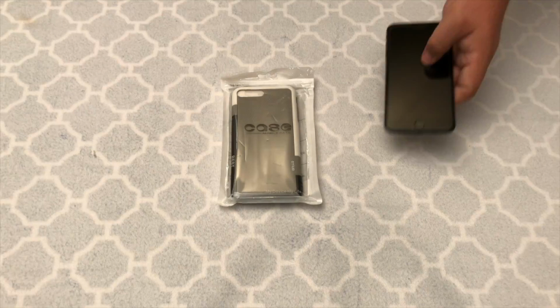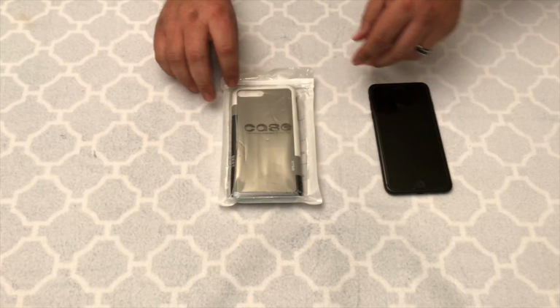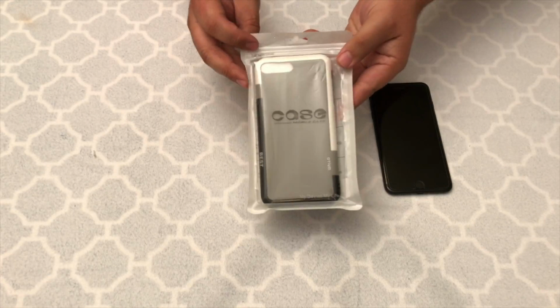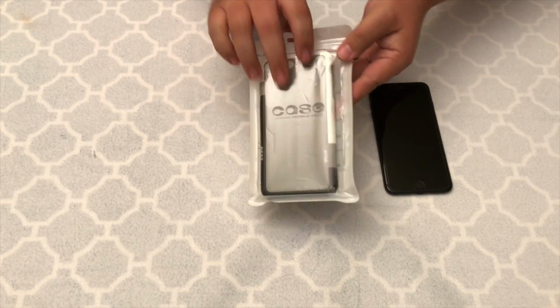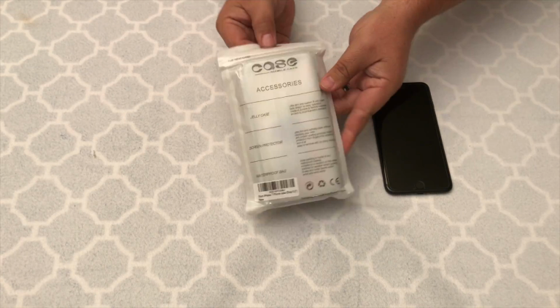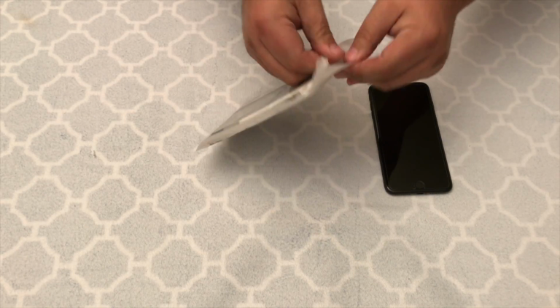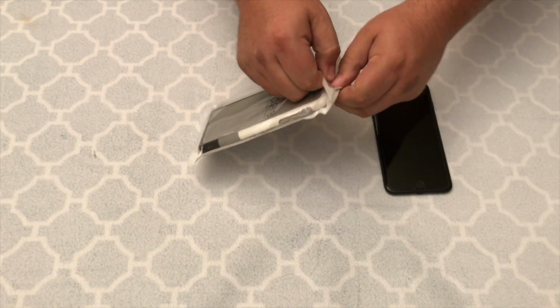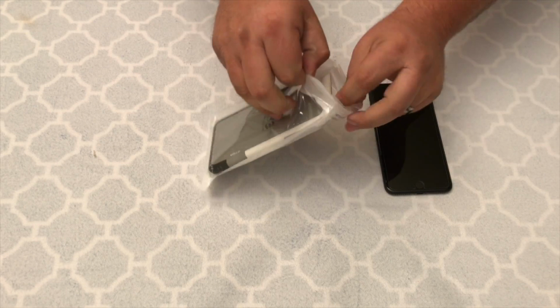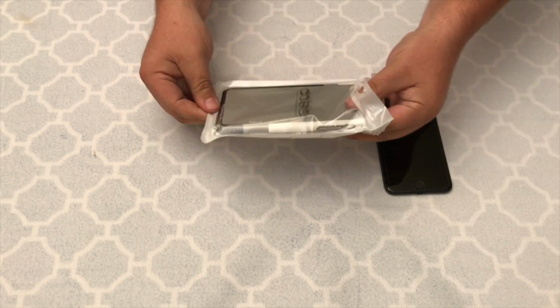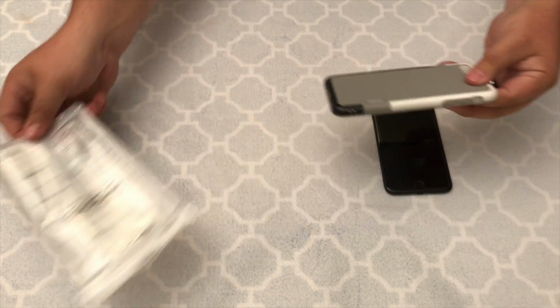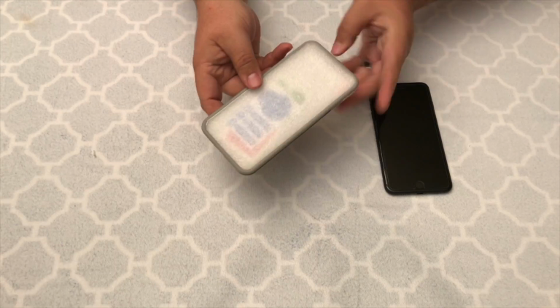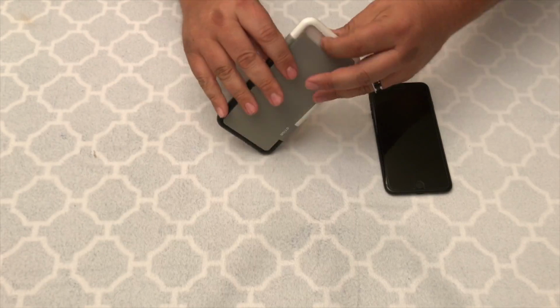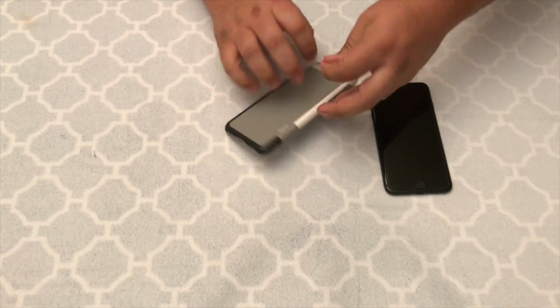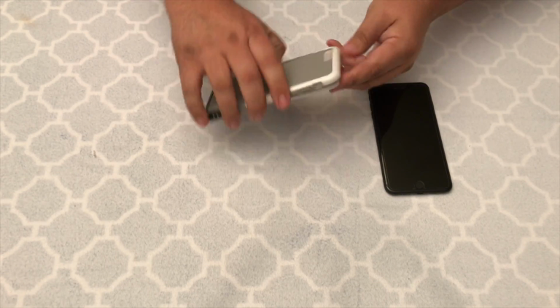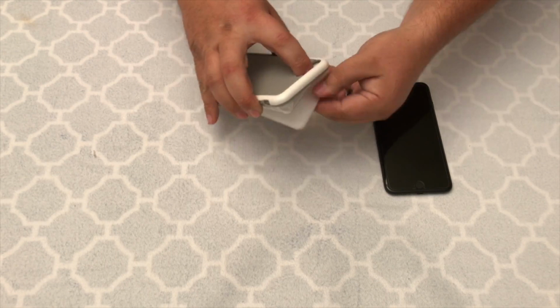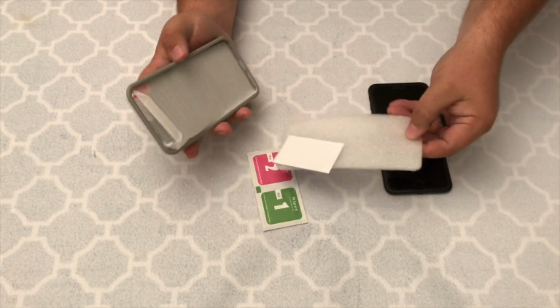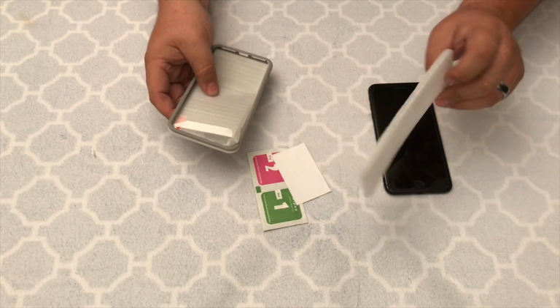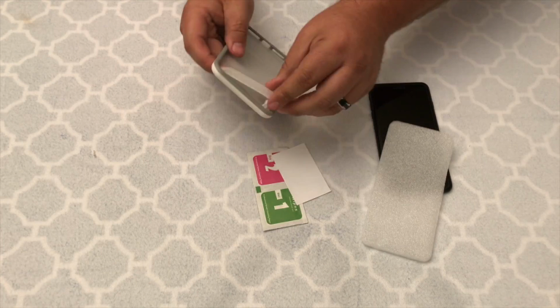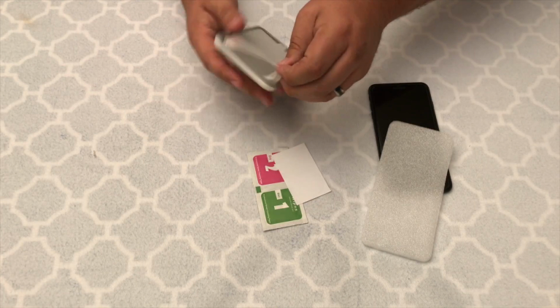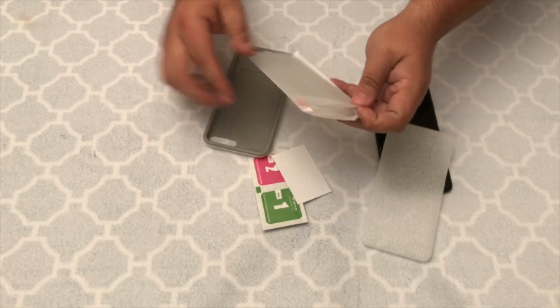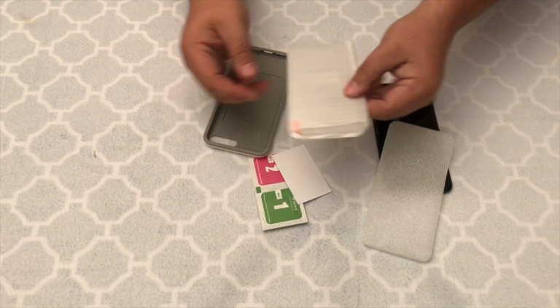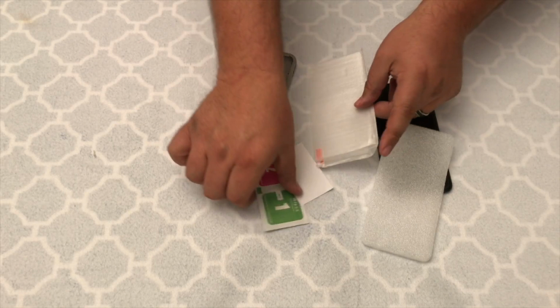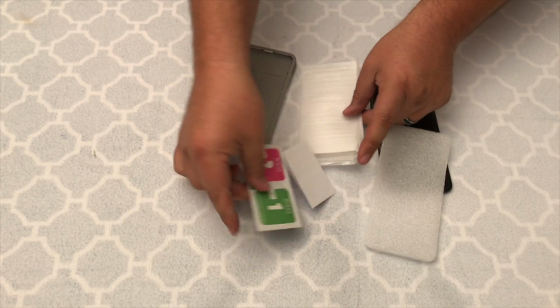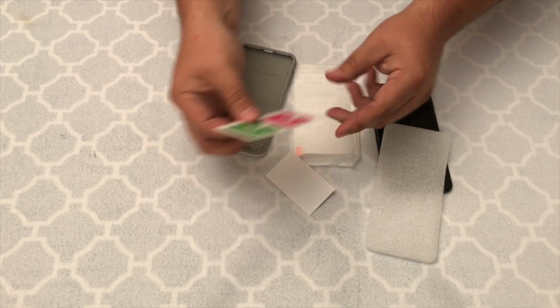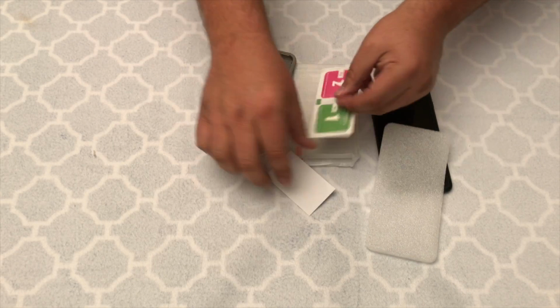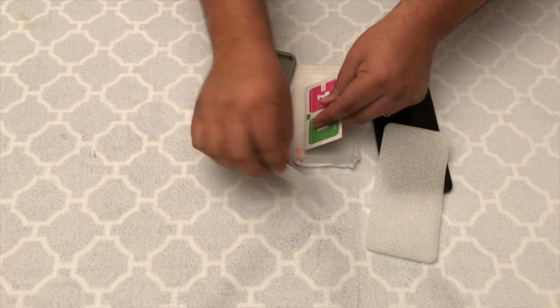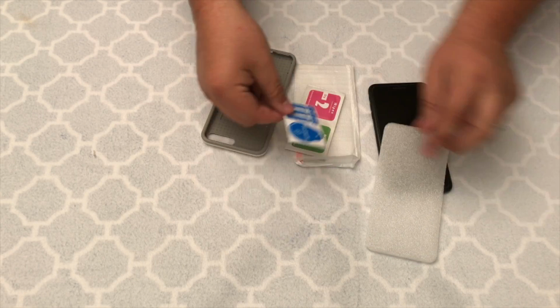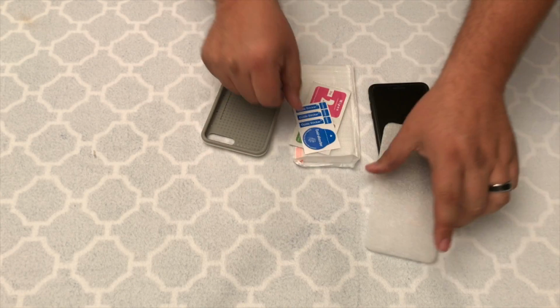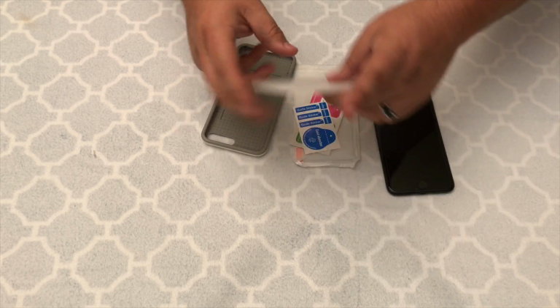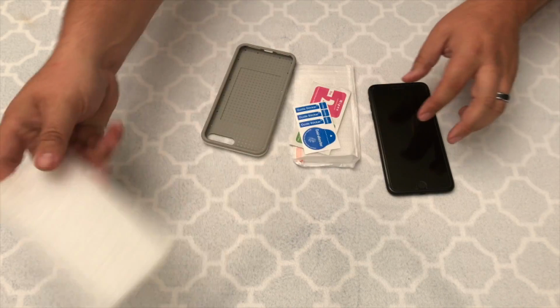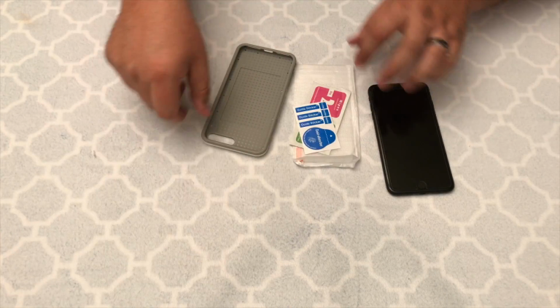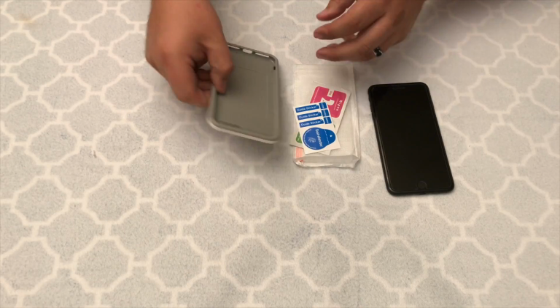Alright, let's get right into this one here. Simple packaging, little plastic bag. This case comes with a tempered glass screen, which is super cool, and it comes with the little wipes and the stickers to help you mount it.